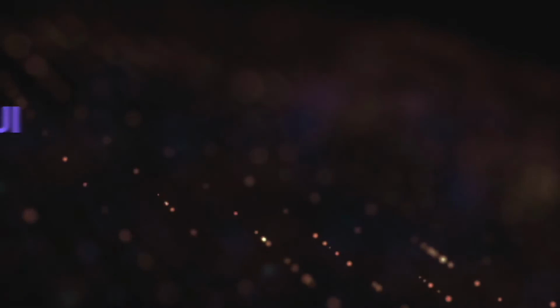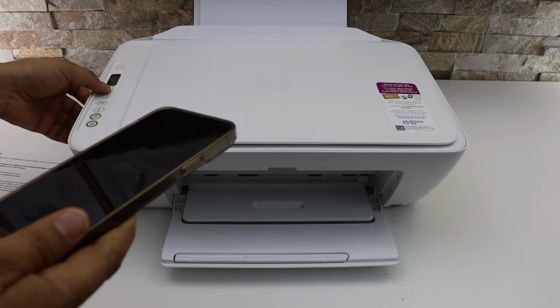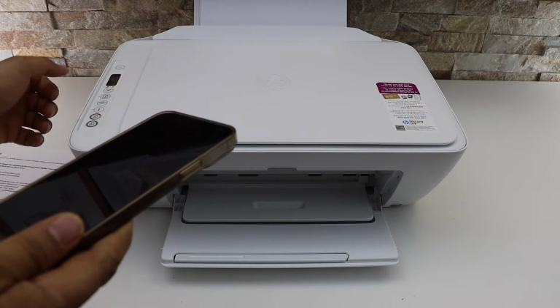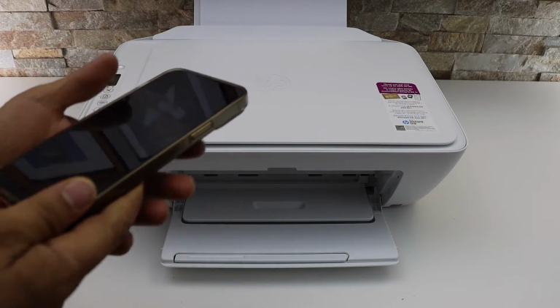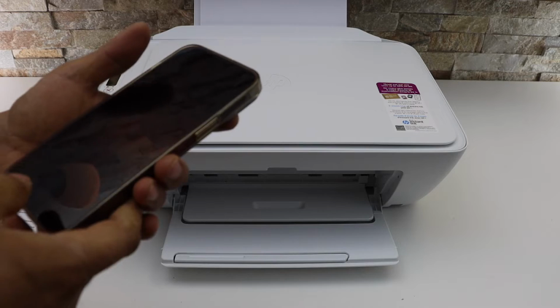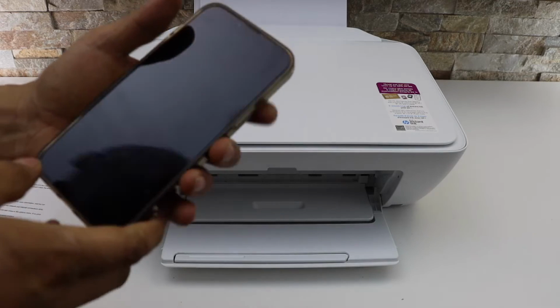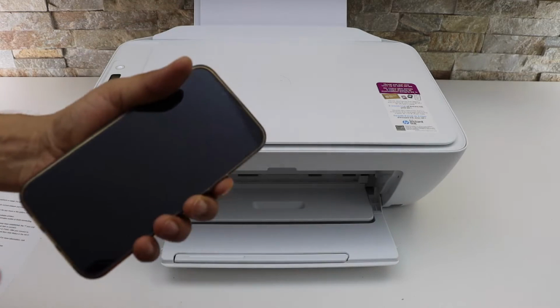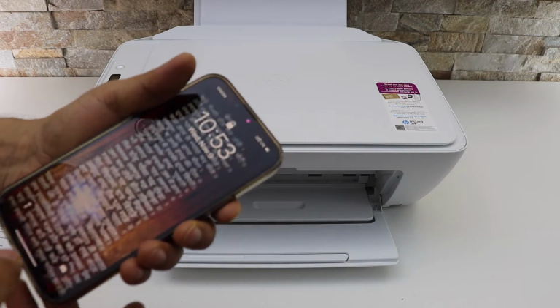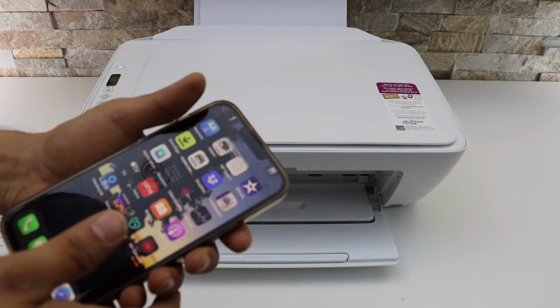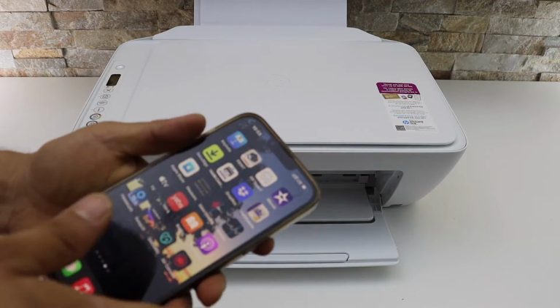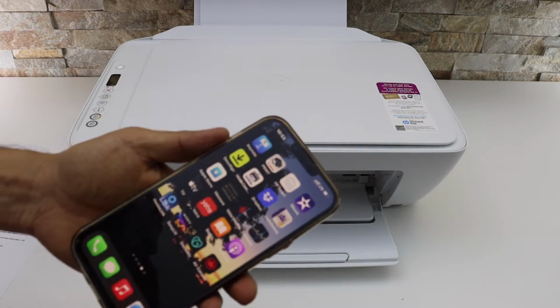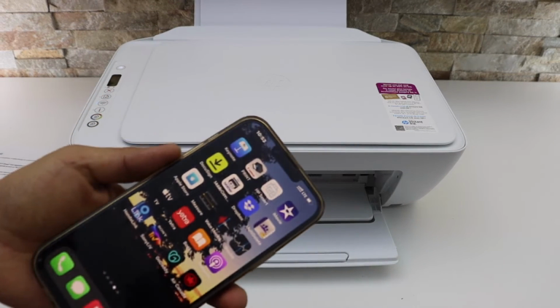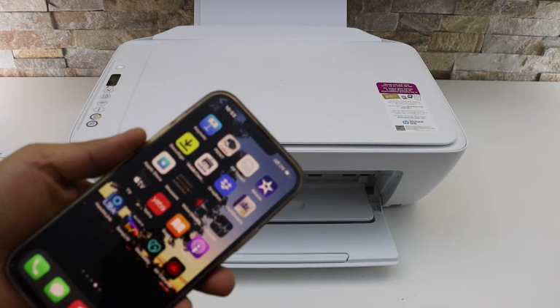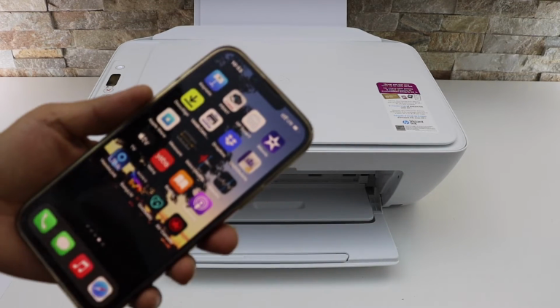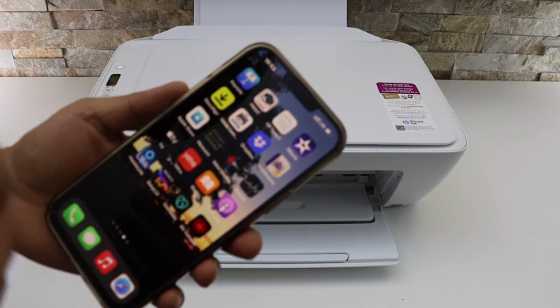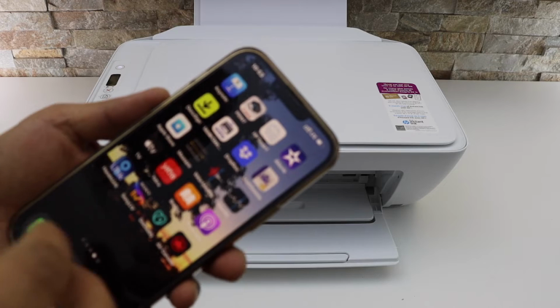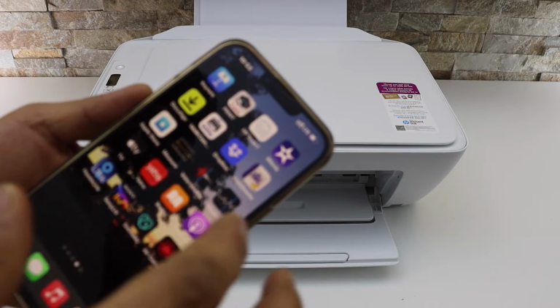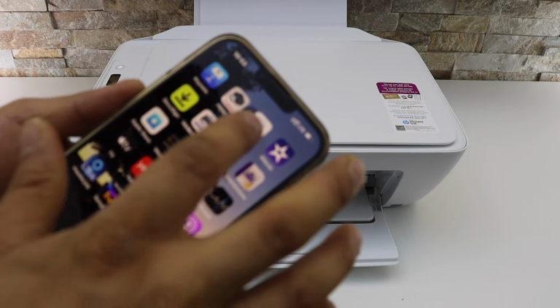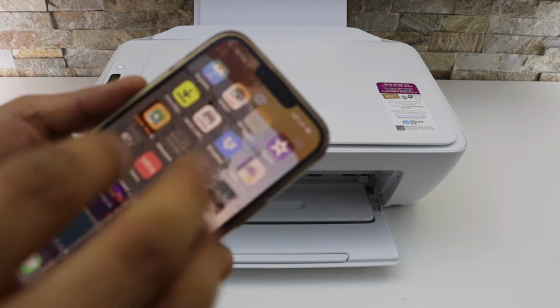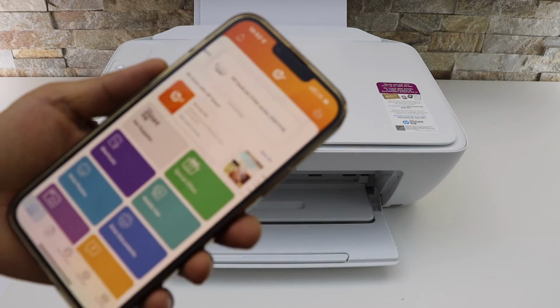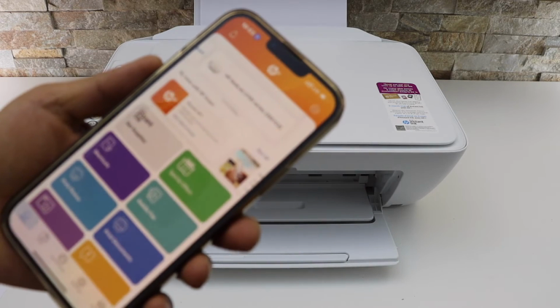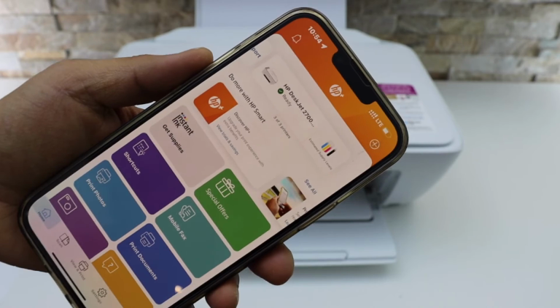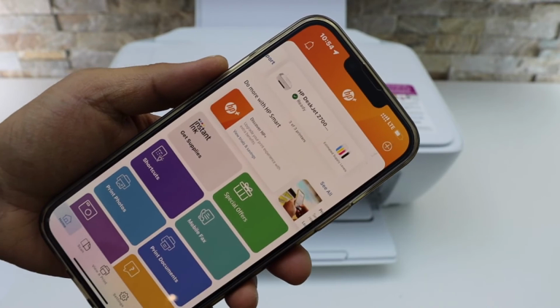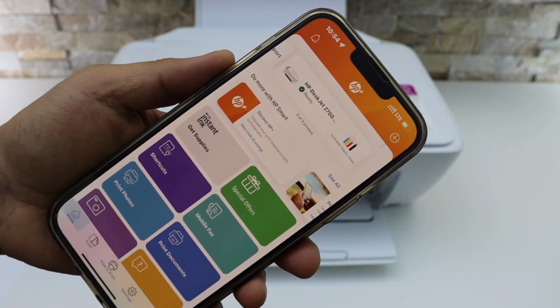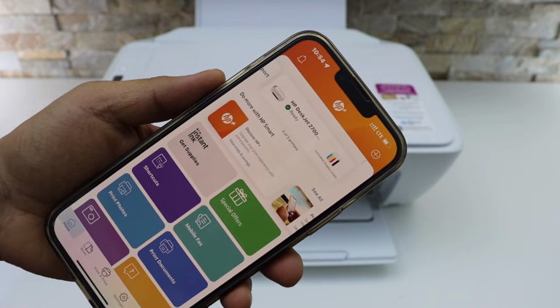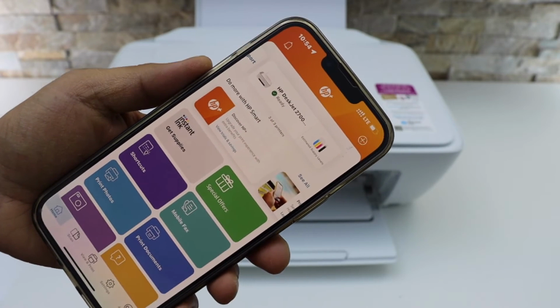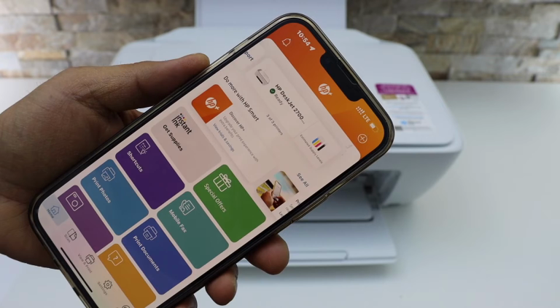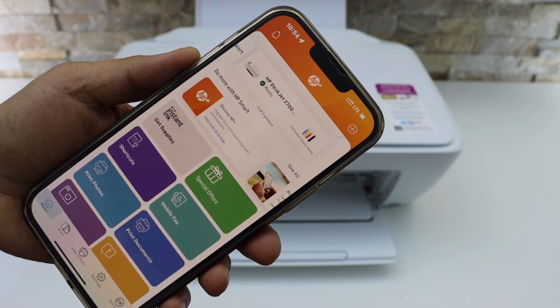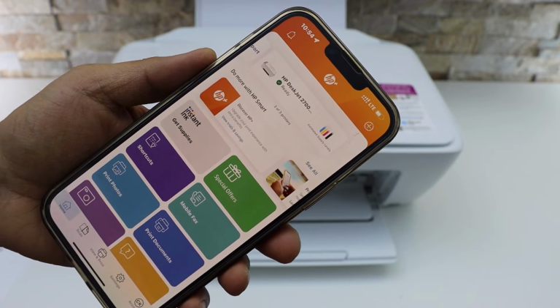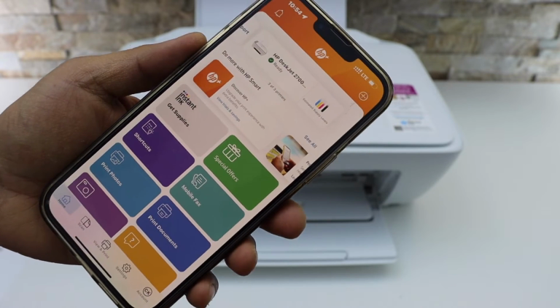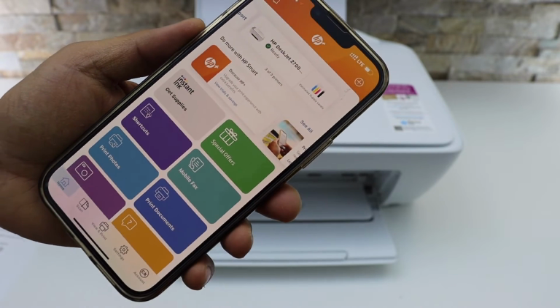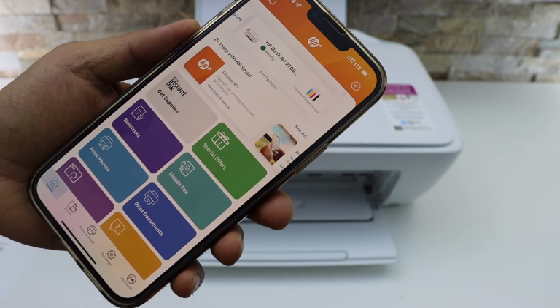First, make sure your printer is connected to the Wi-Fi network and is available on the HP Smart app. Go to your iPhone and open the HP Smart app.